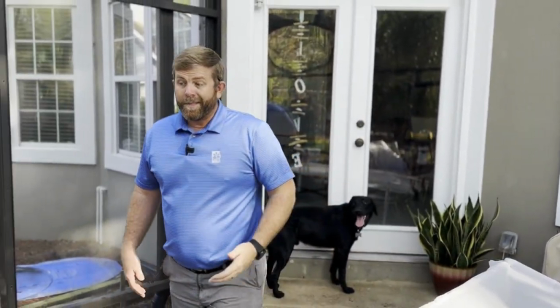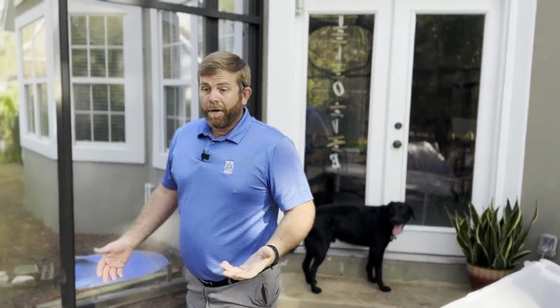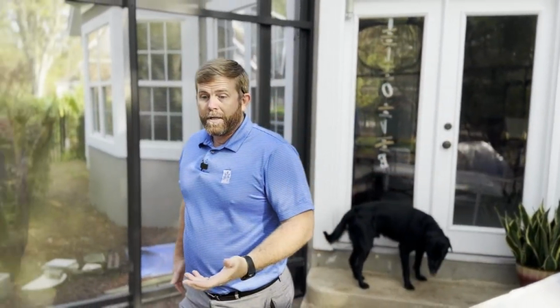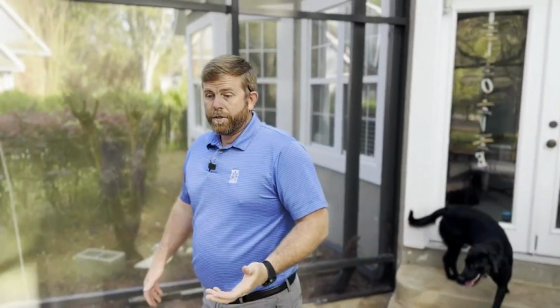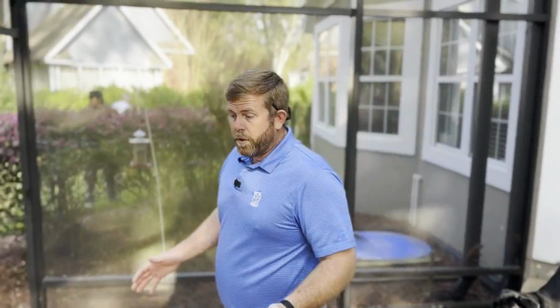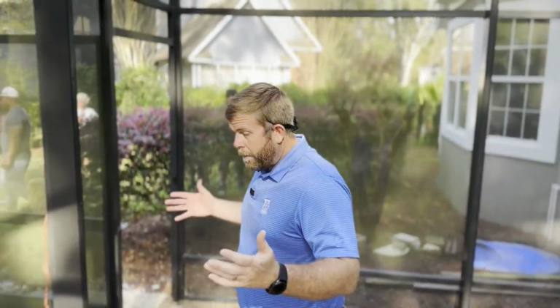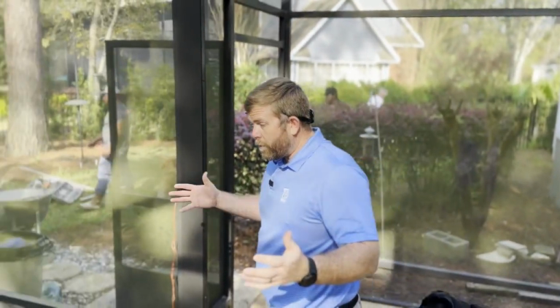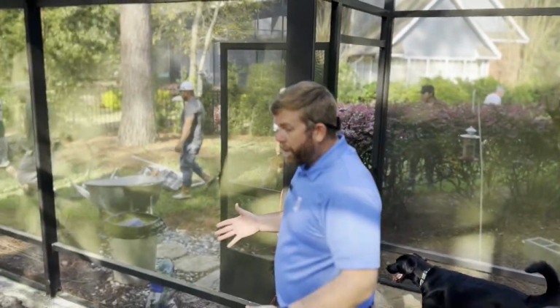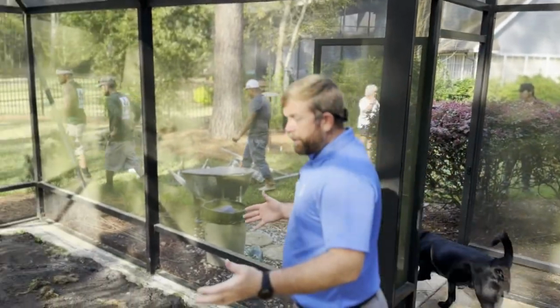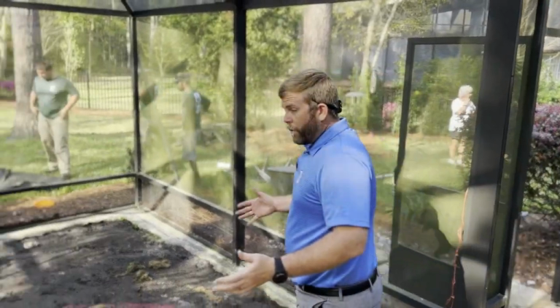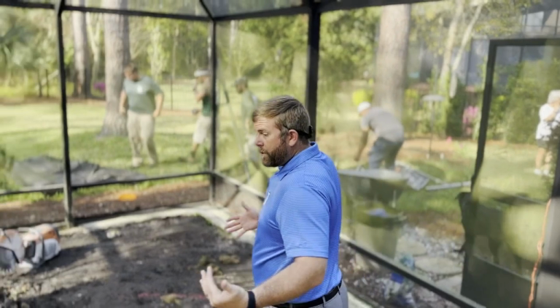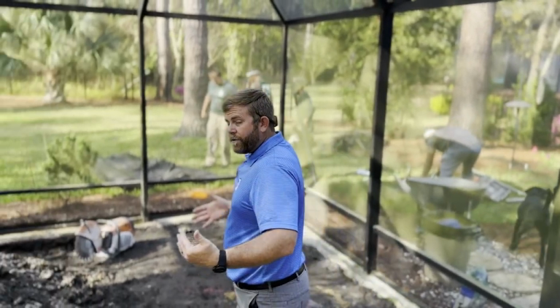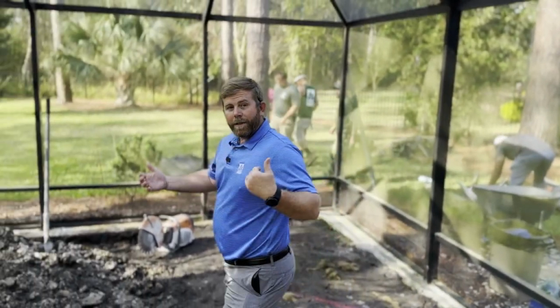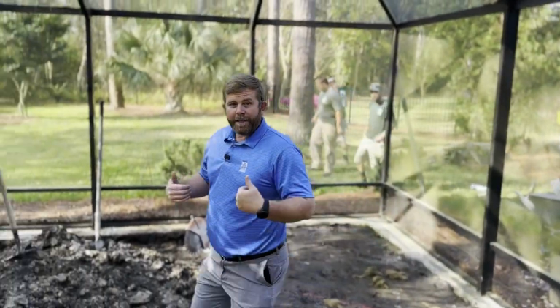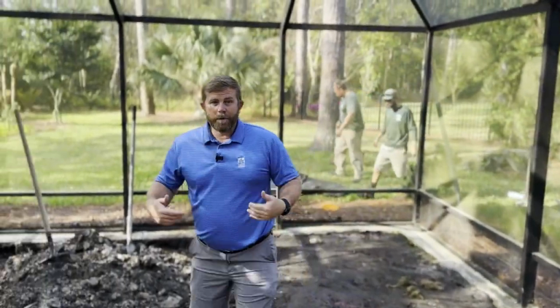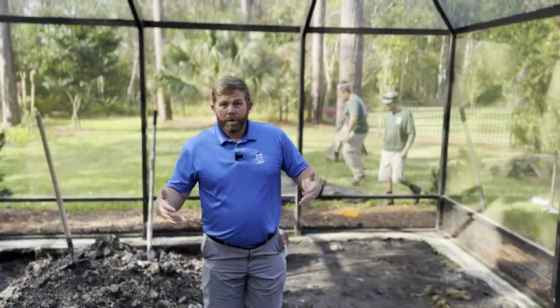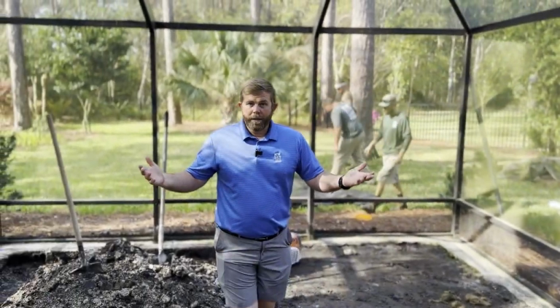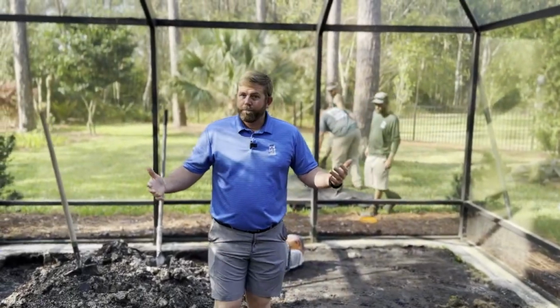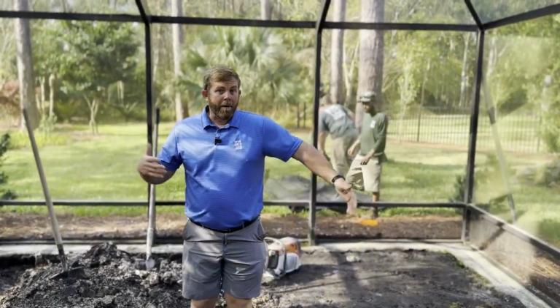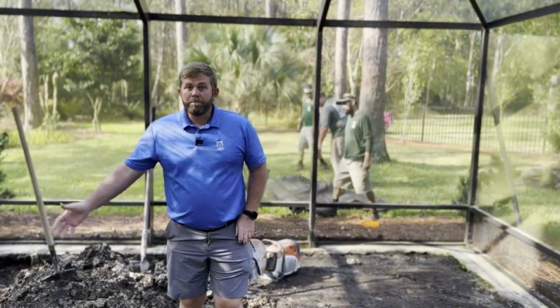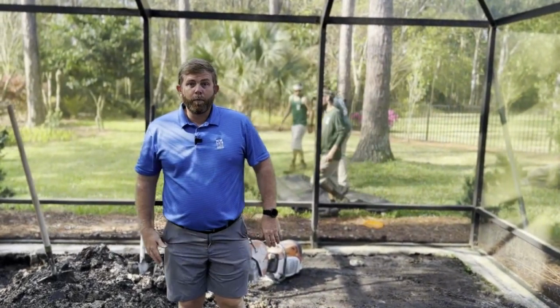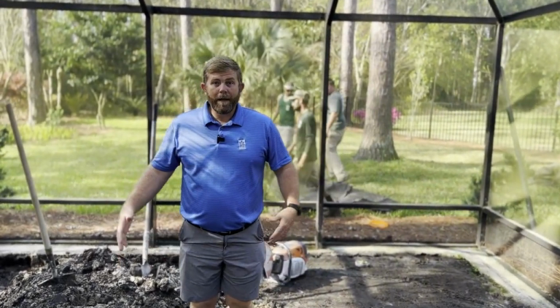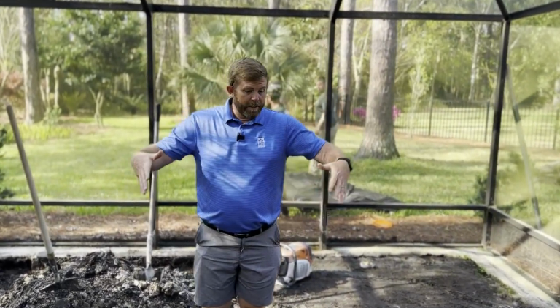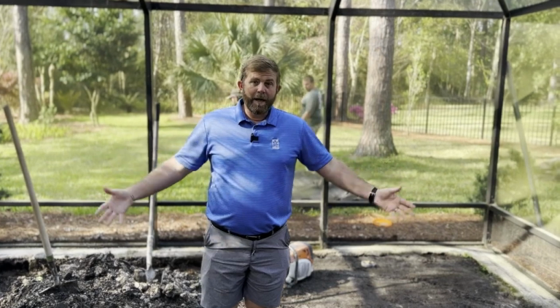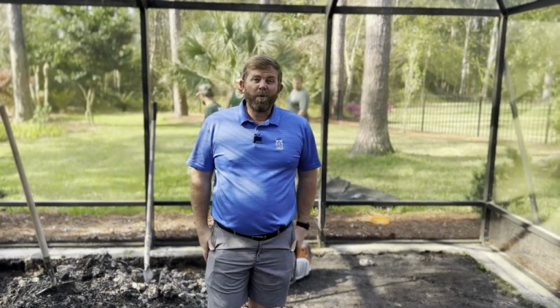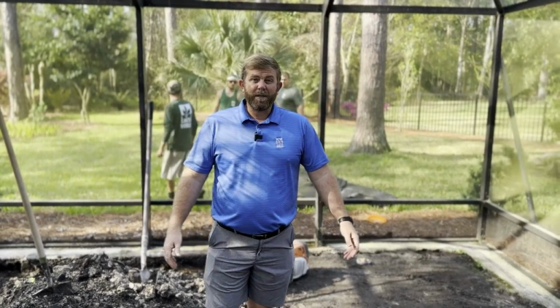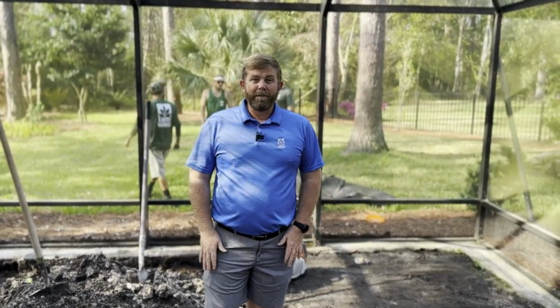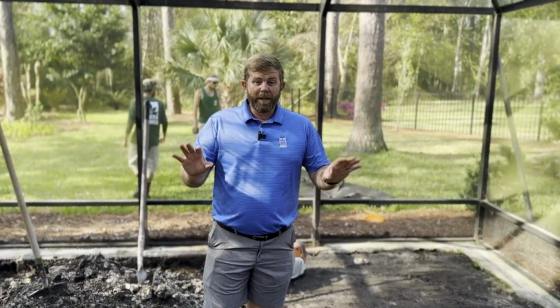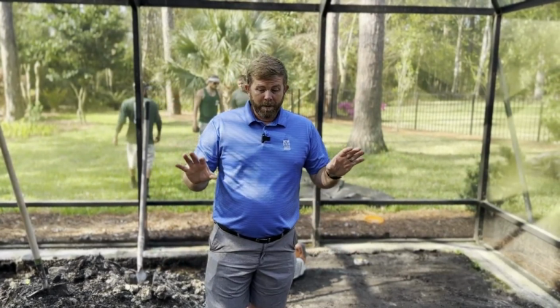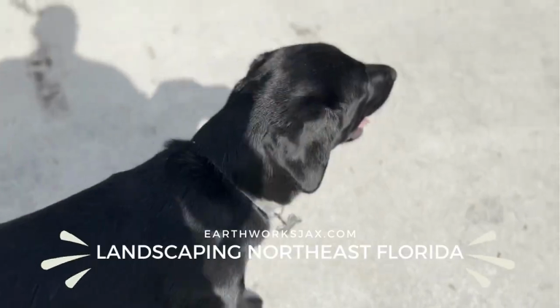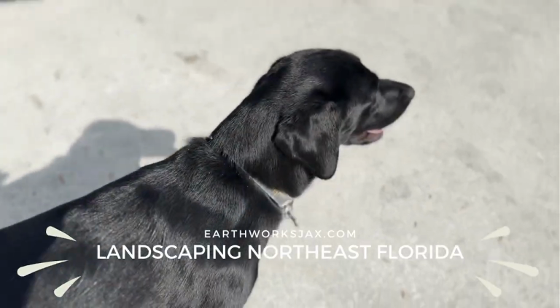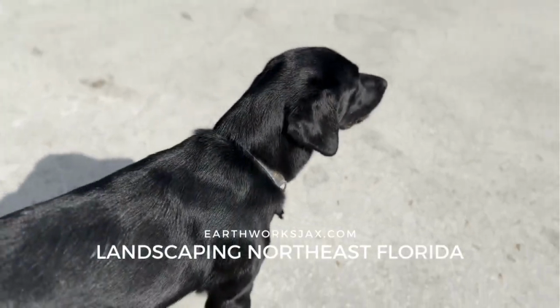It's going to be an awesome transformation. We're coming in doing the pond, and the homeowners themselves are going to be doing the landscape. We'll catch up a few more weeks from now and see how this whole thing transforms after they're done landscaping it, because it's going to look pretty awesome.